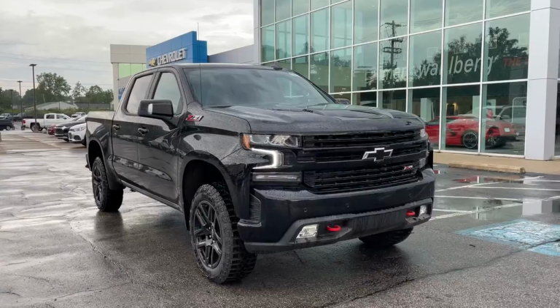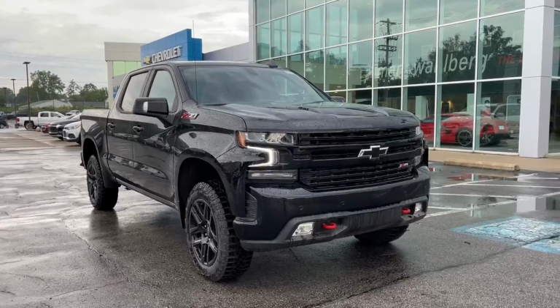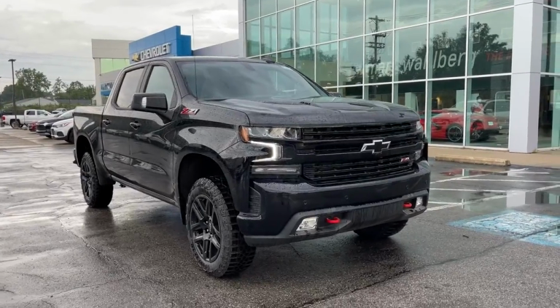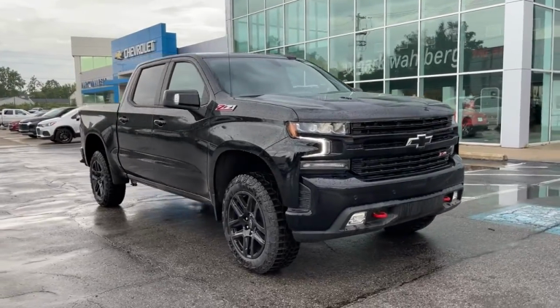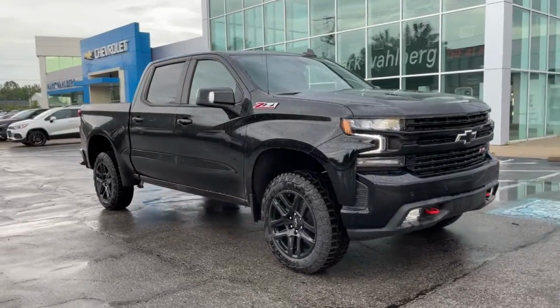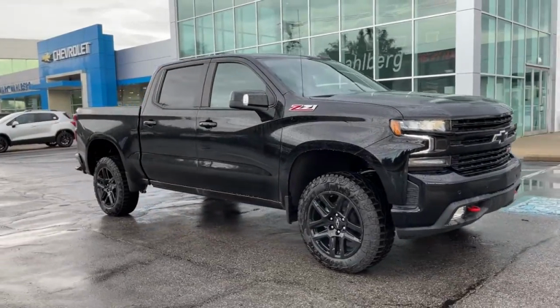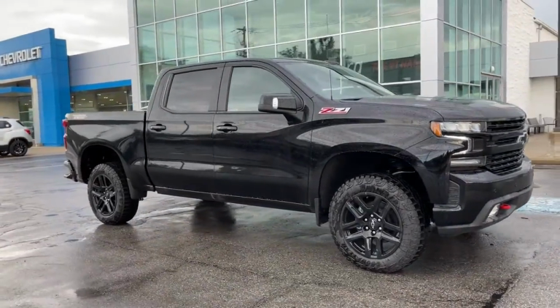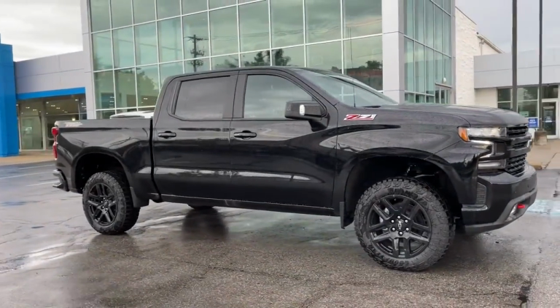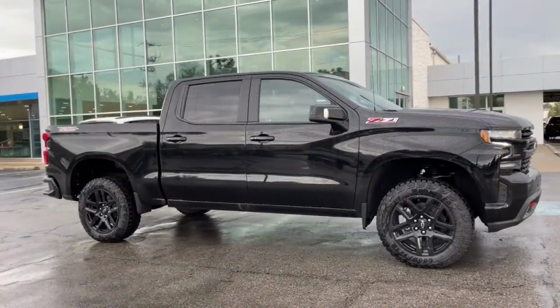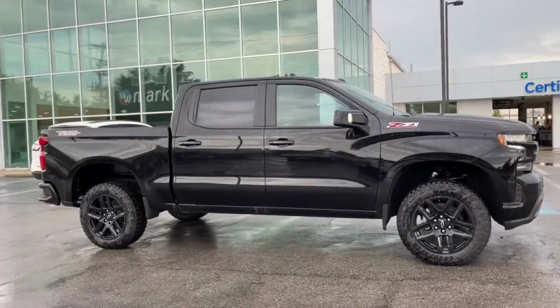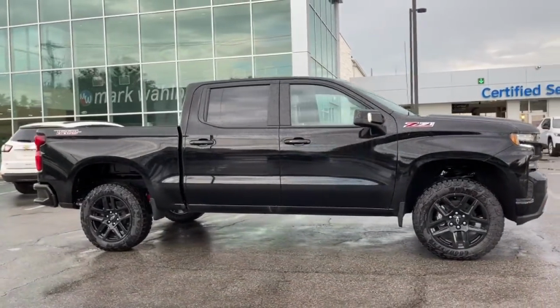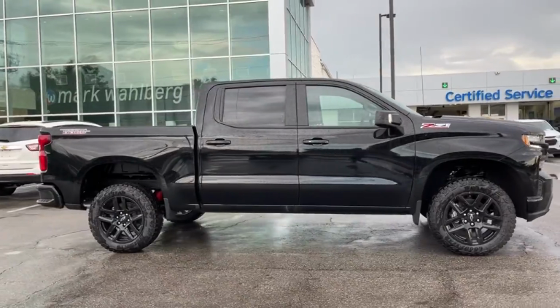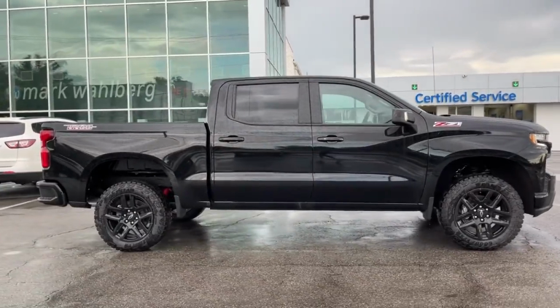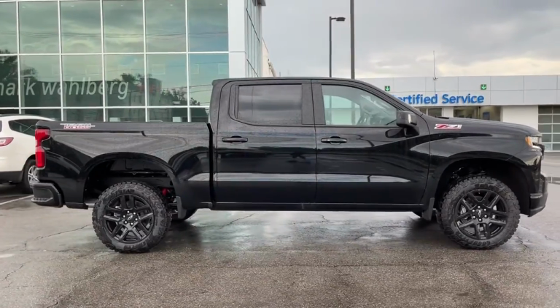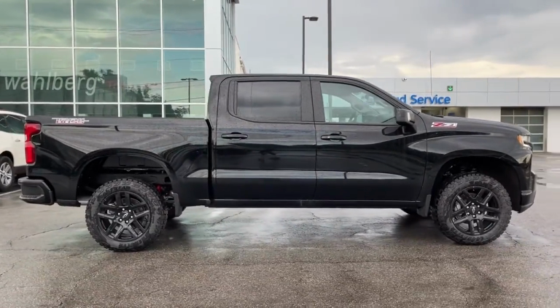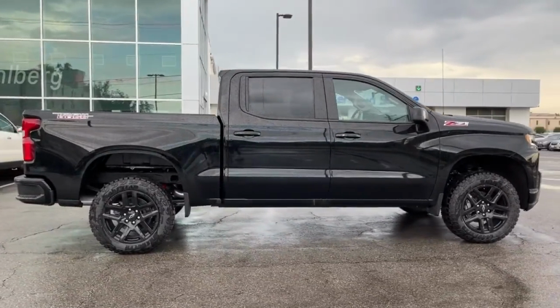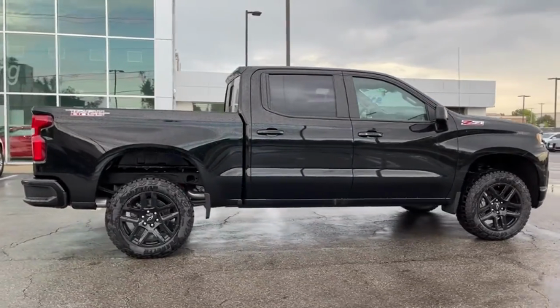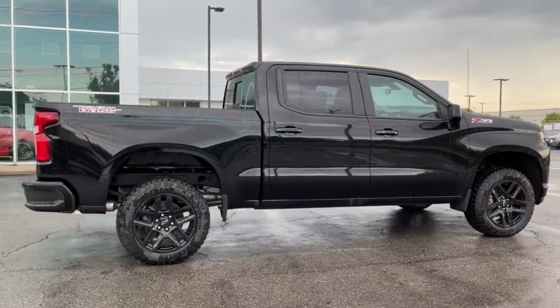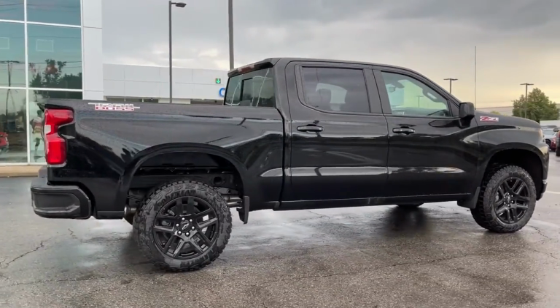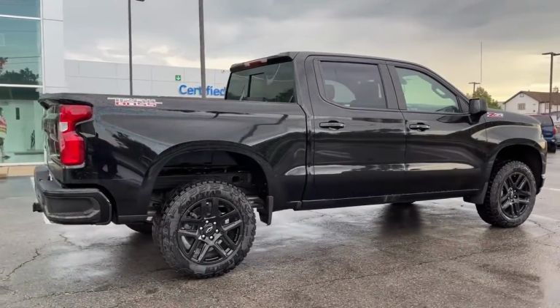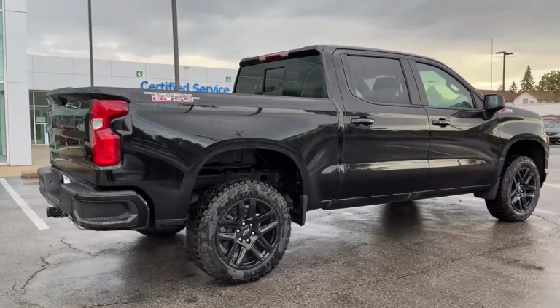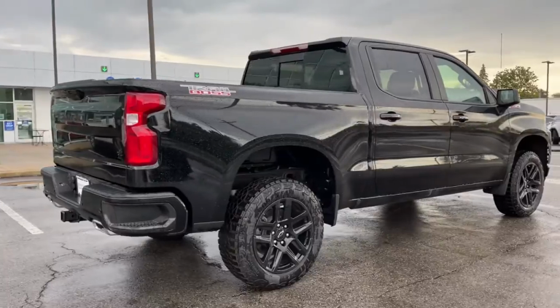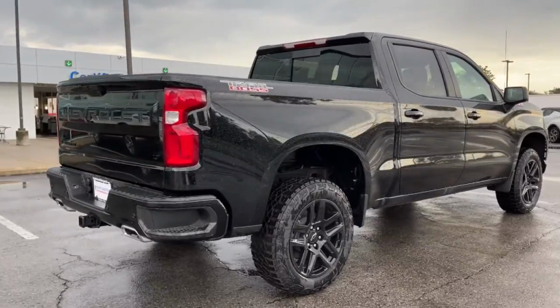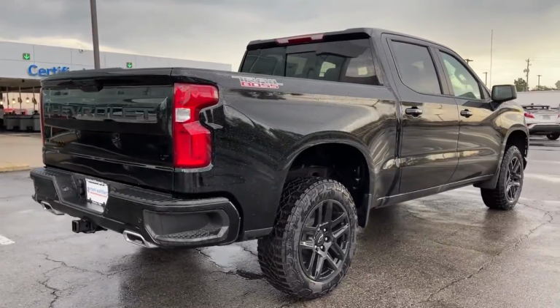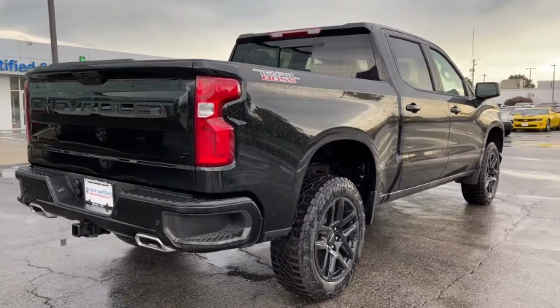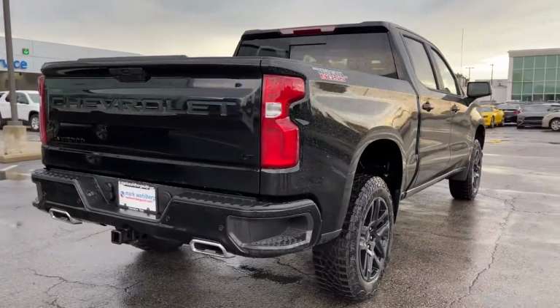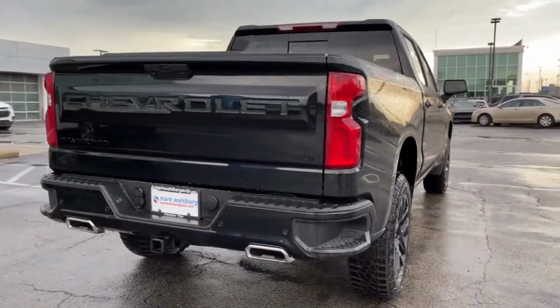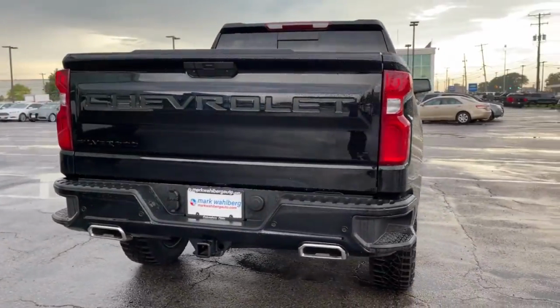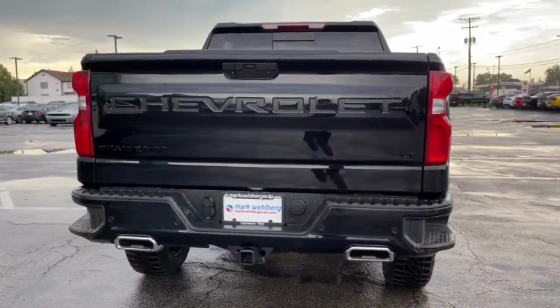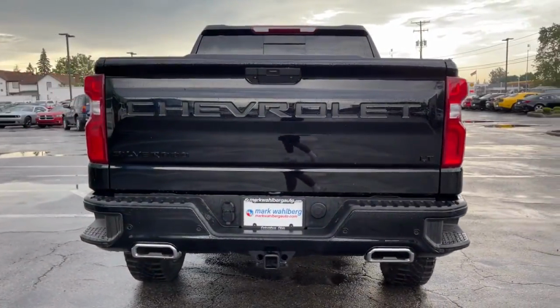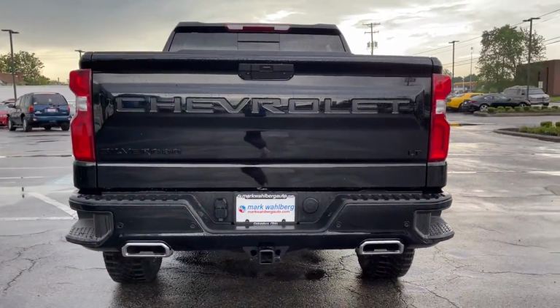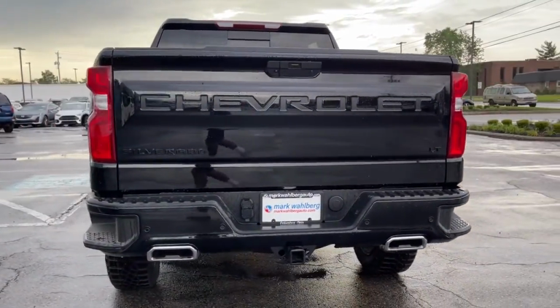Check out this 2021 Chevrolet Silverado 1500. Stay connected on the worksite in the full-size Silverado 1500 pickup. Its smooth, agile ride keeps you comfortable, while its rugged strength gets the job done.